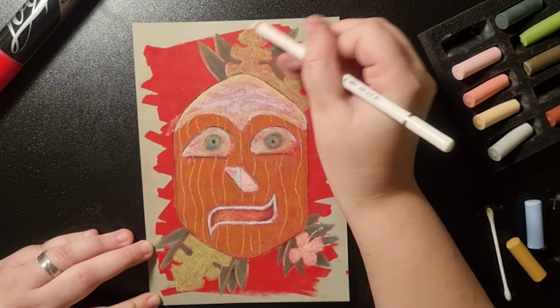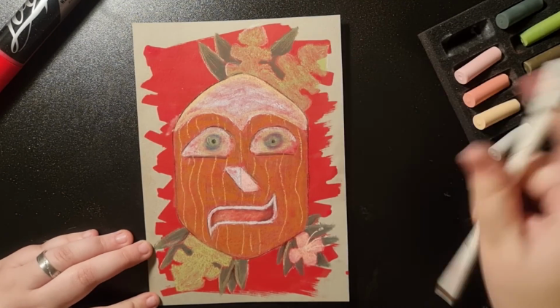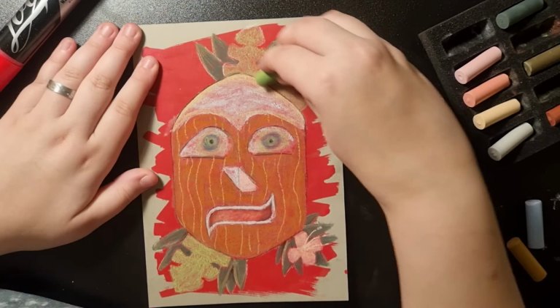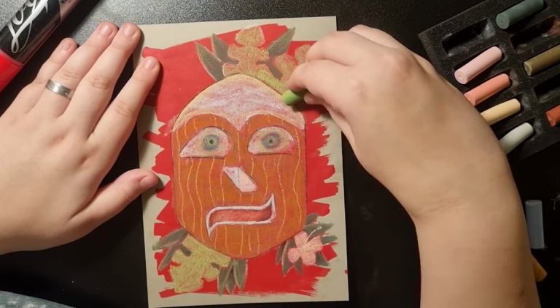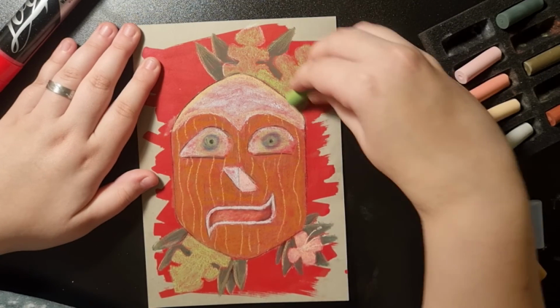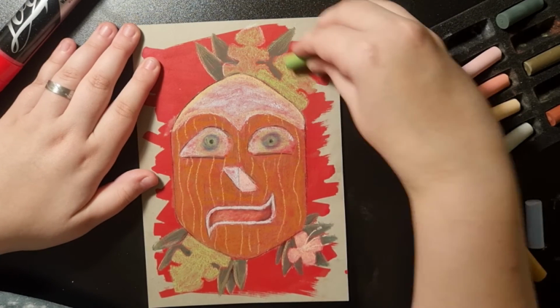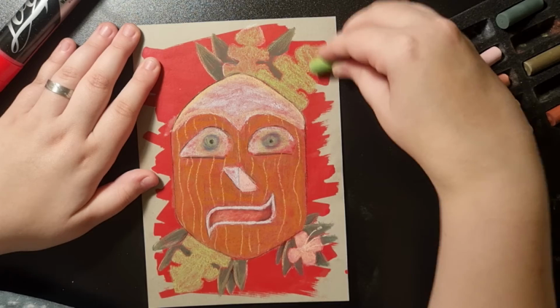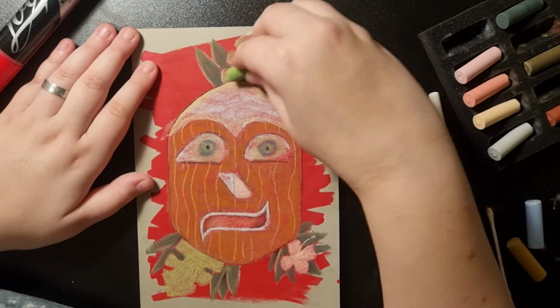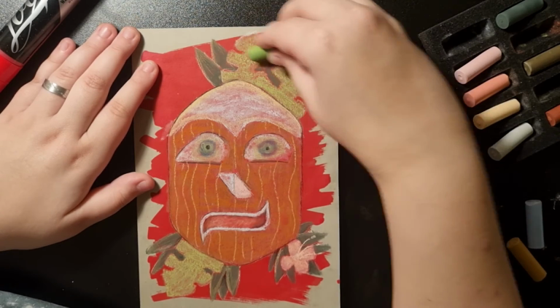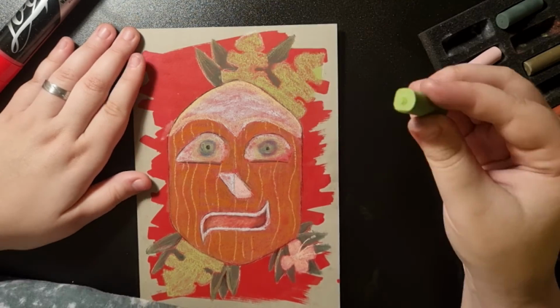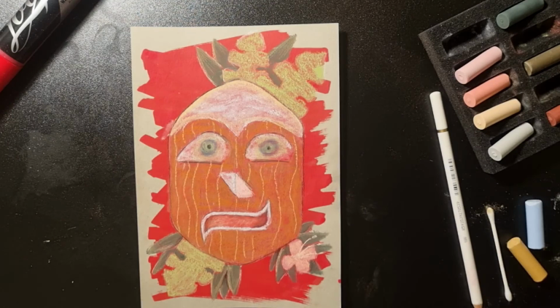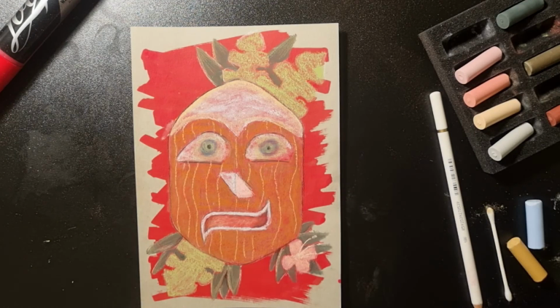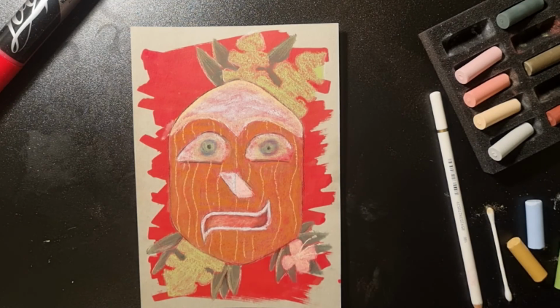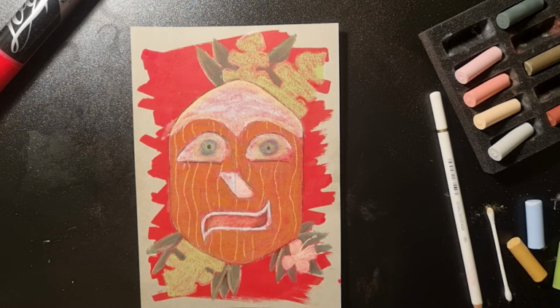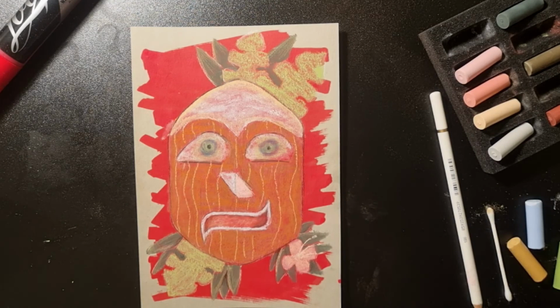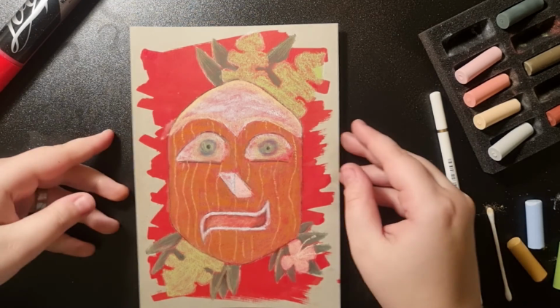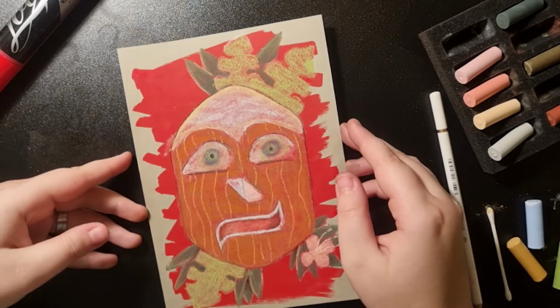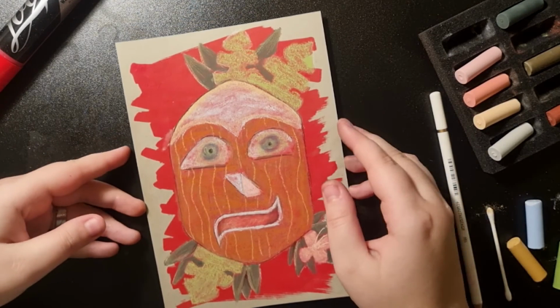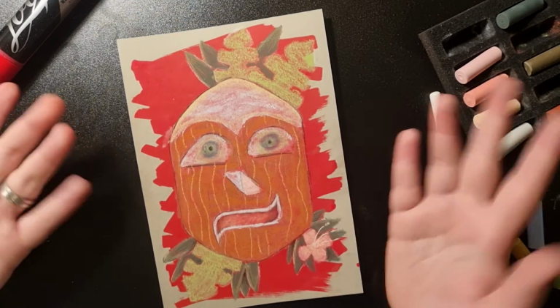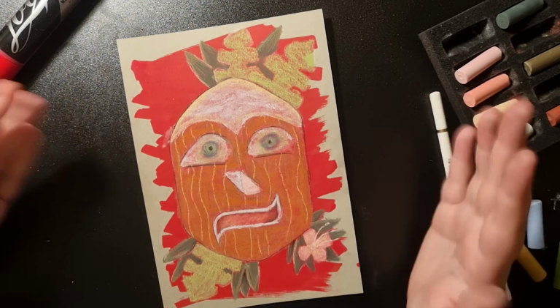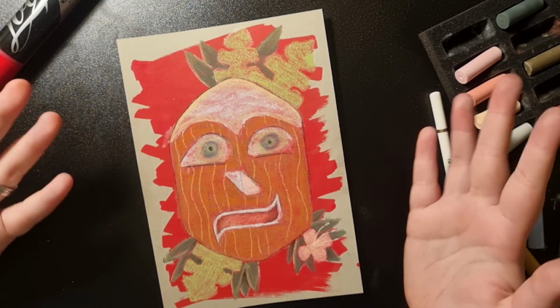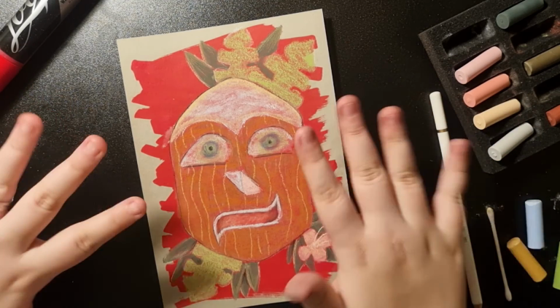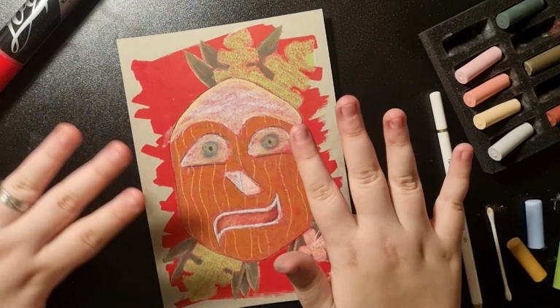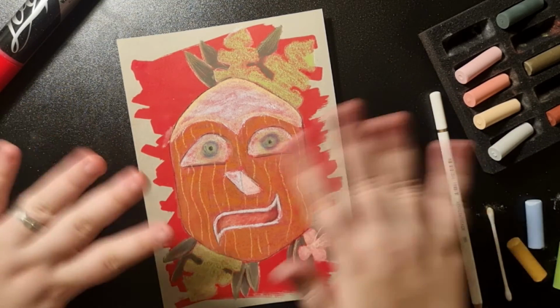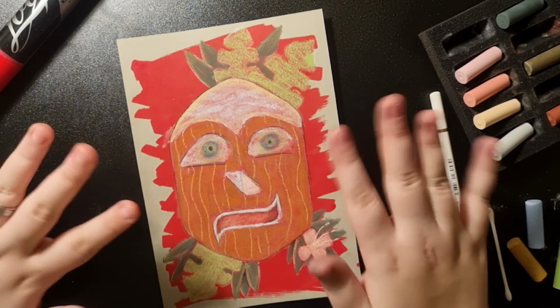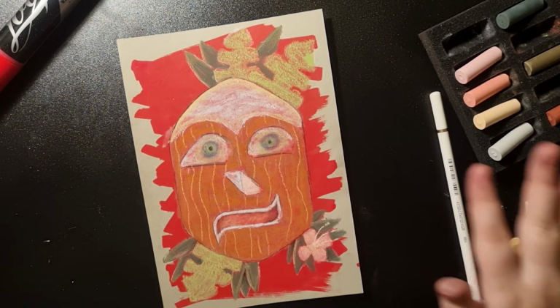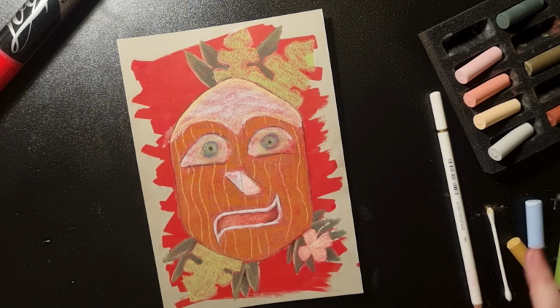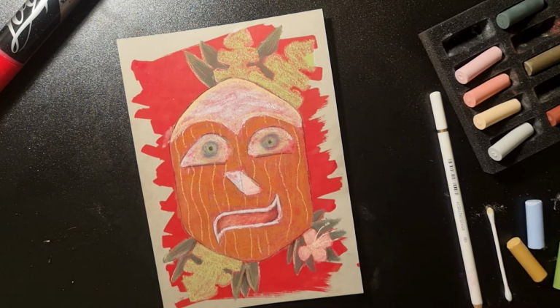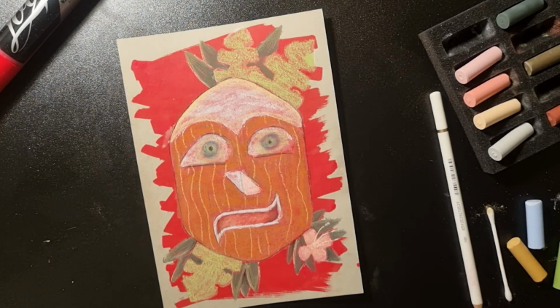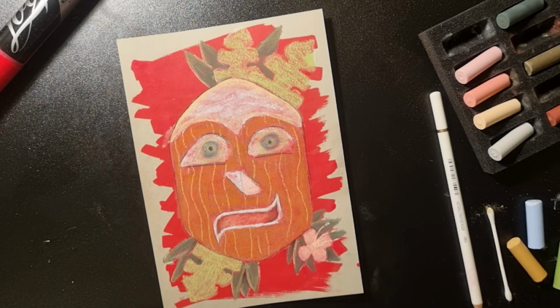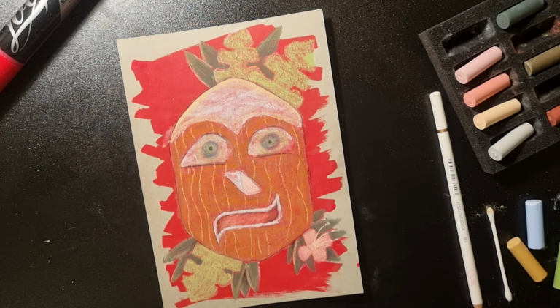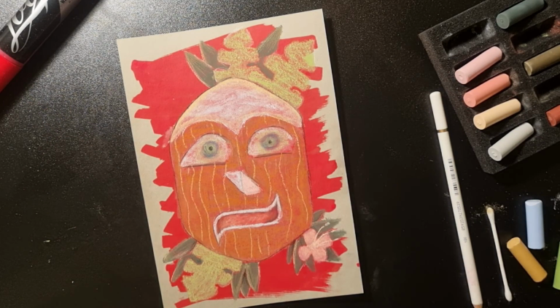So this is my finished drawing with the items I received. I hope you liked the video. Please give me feedback in the comments — I really appreciate it and I will see you next time.